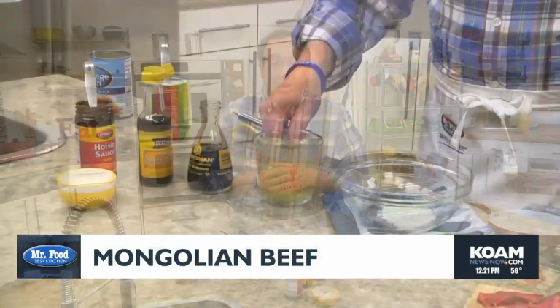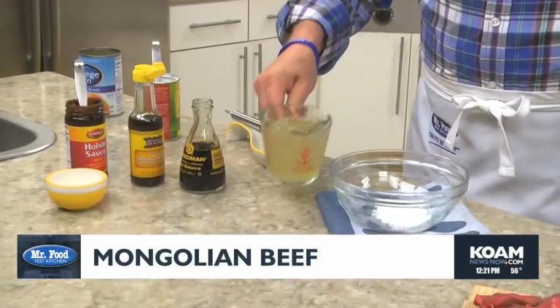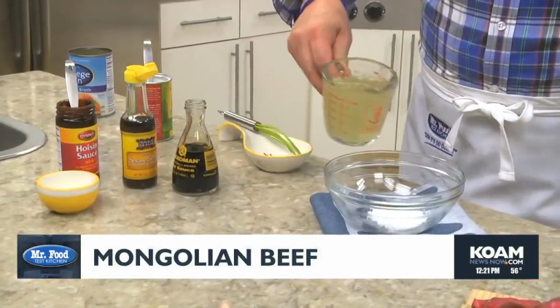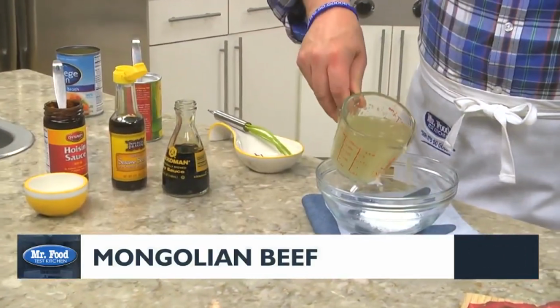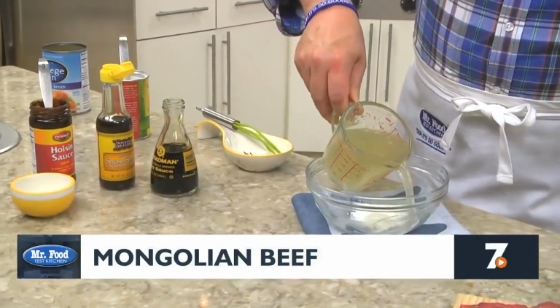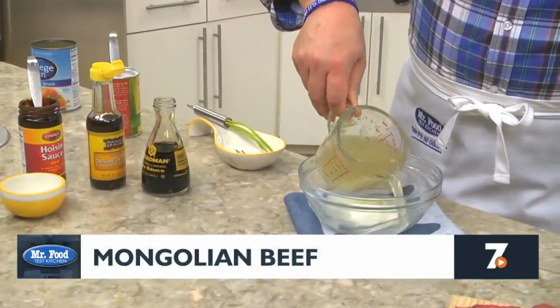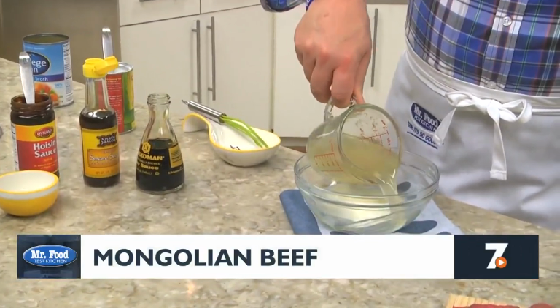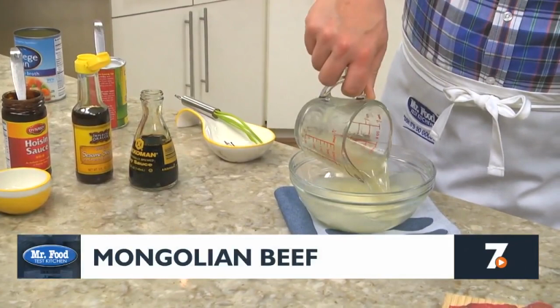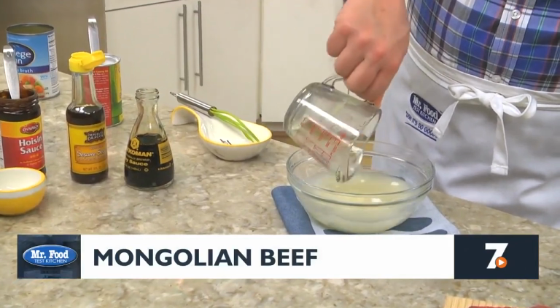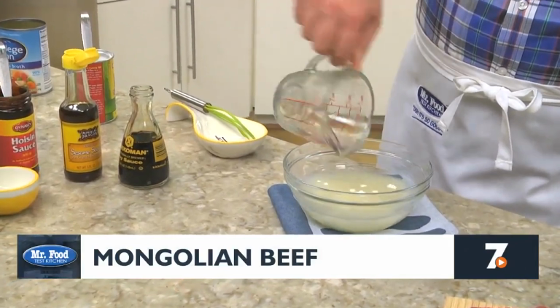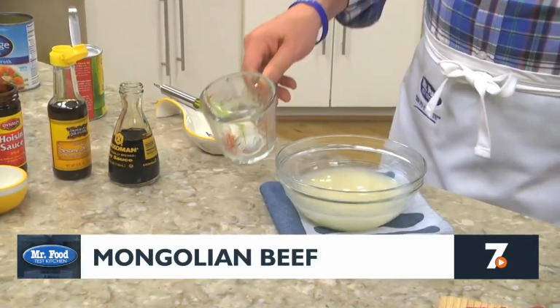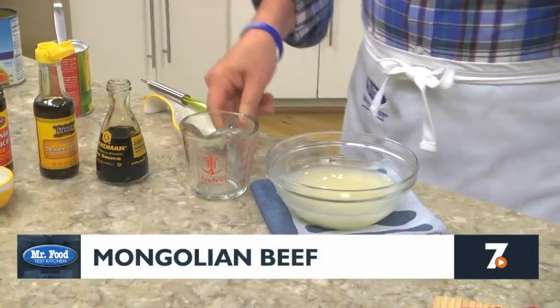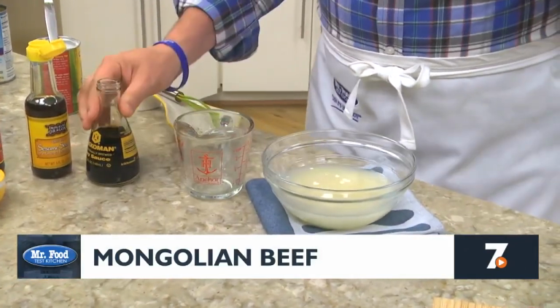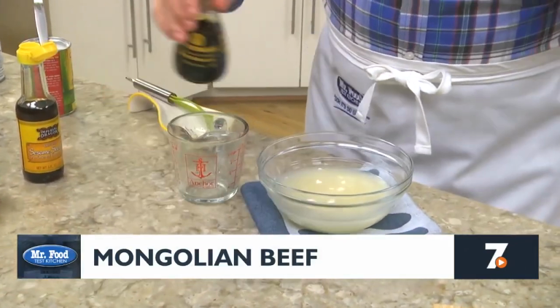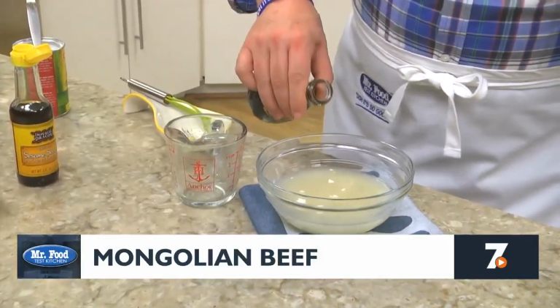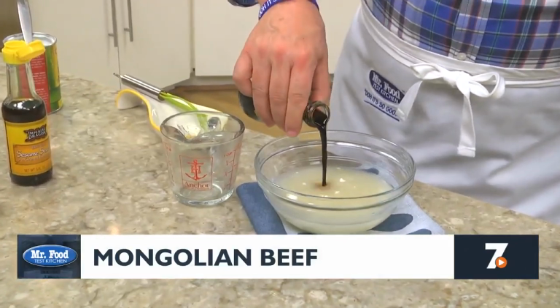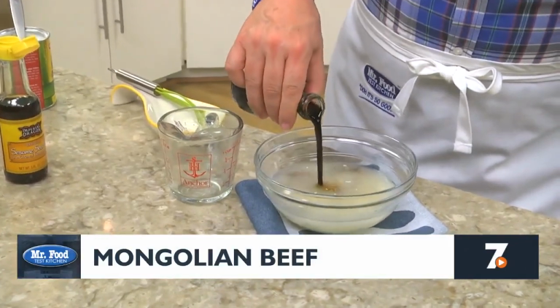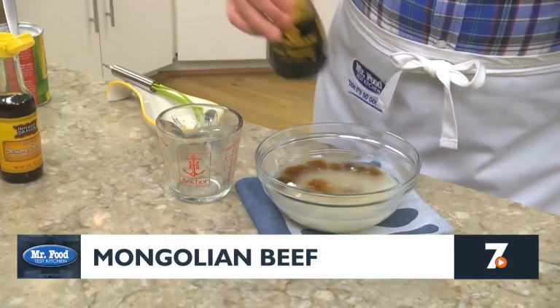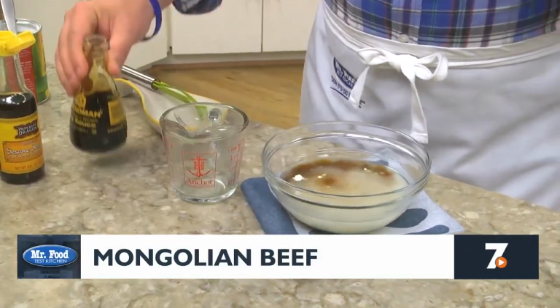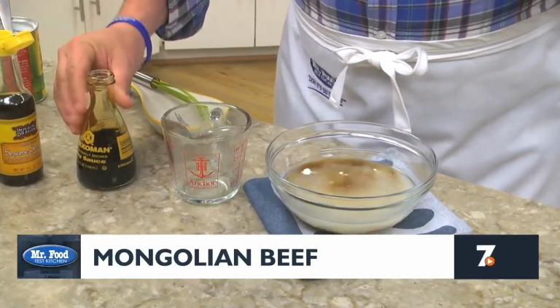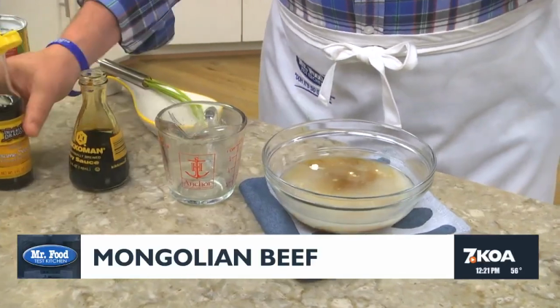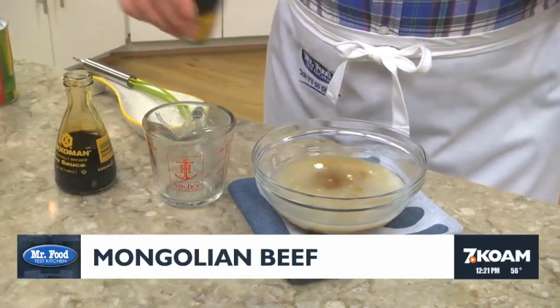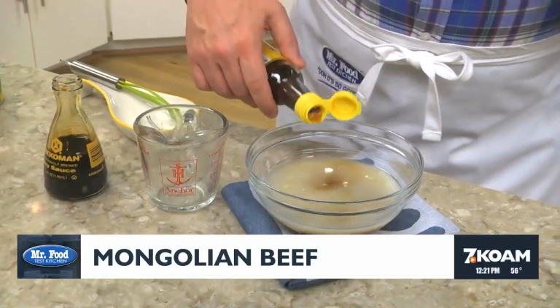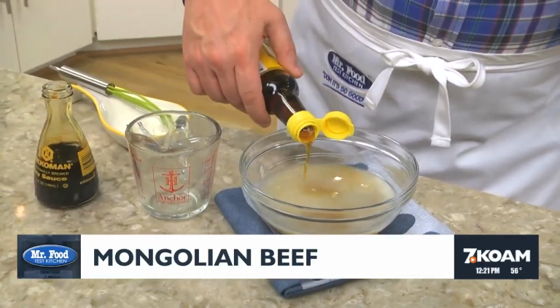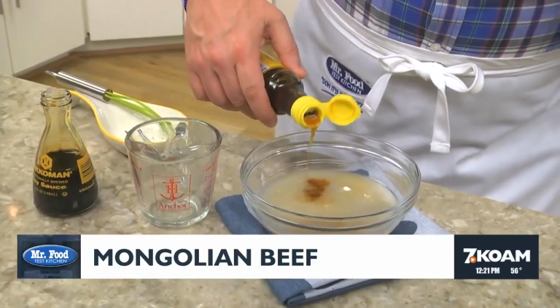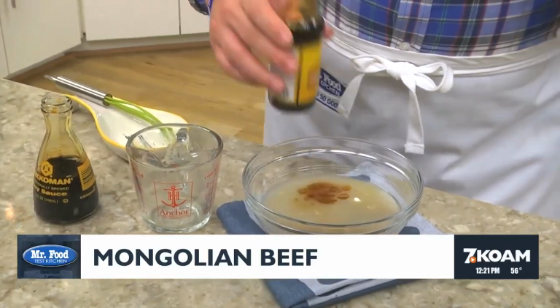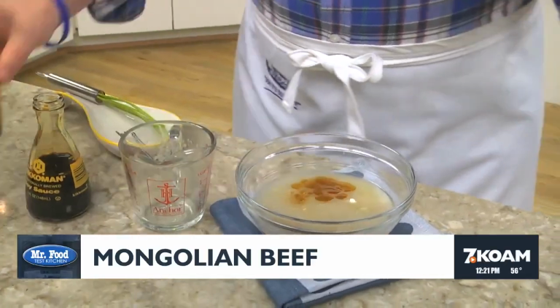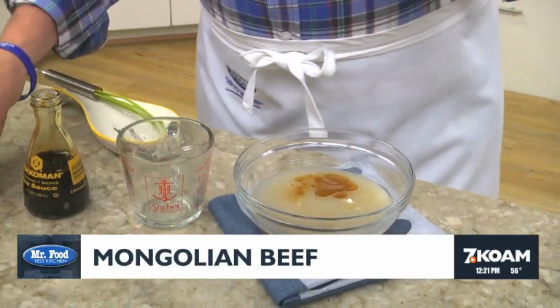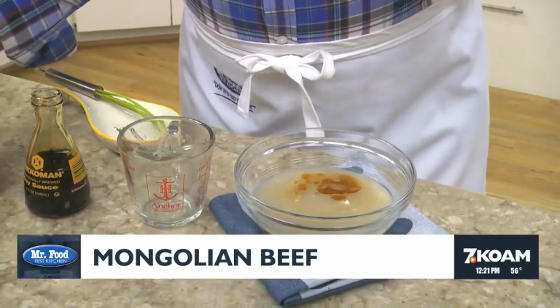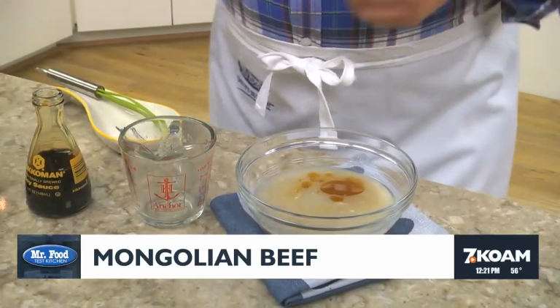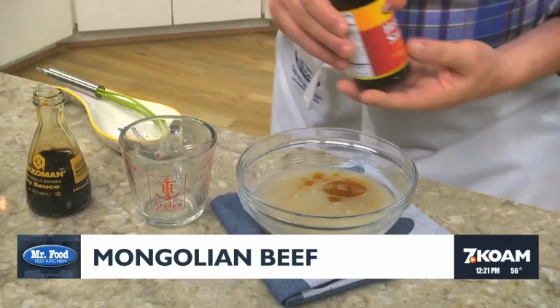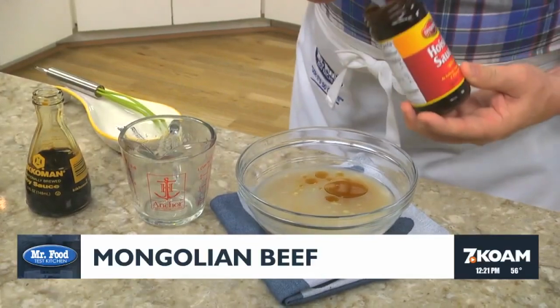We start by mixing a bit of cornstarch with some chicken broth, a couple of tablespoons of soy sauce, sesame oil, and a little hoisin sauce.